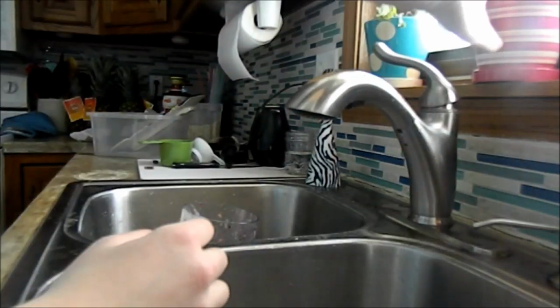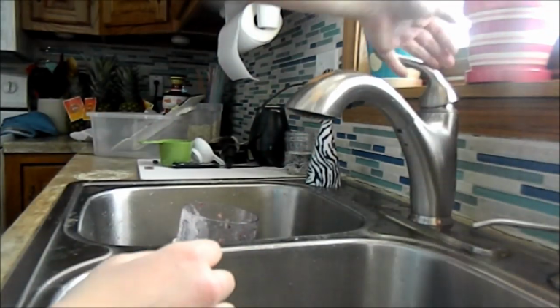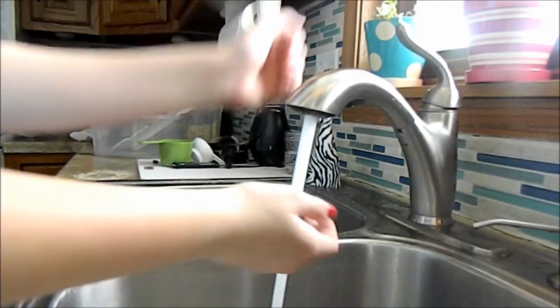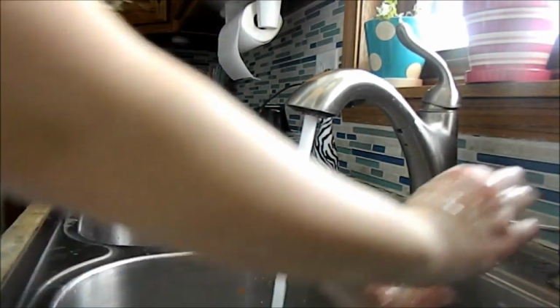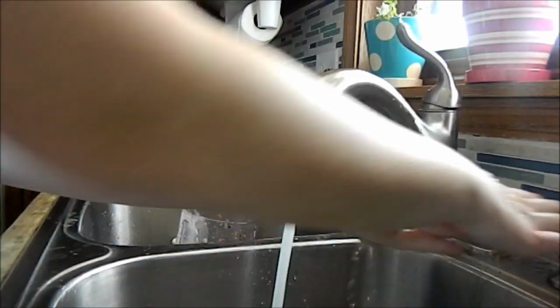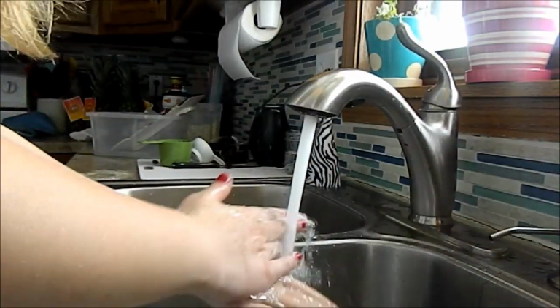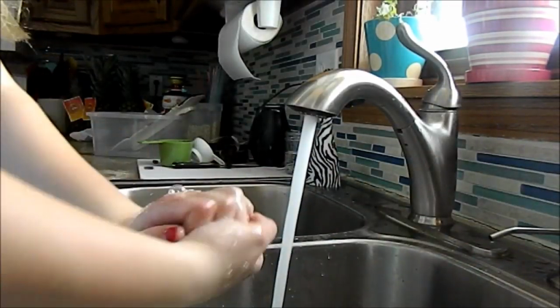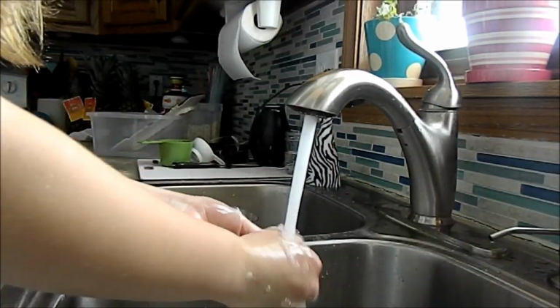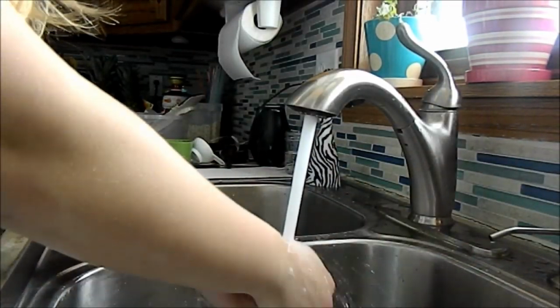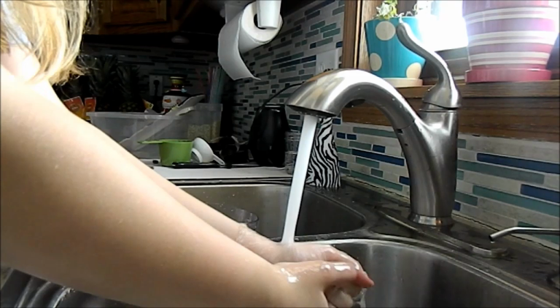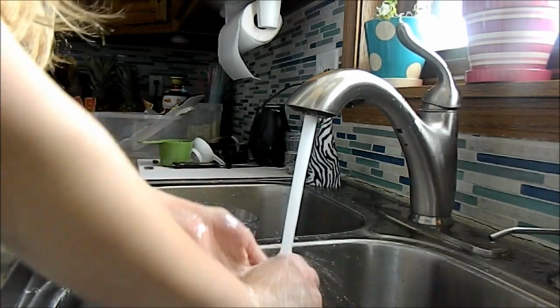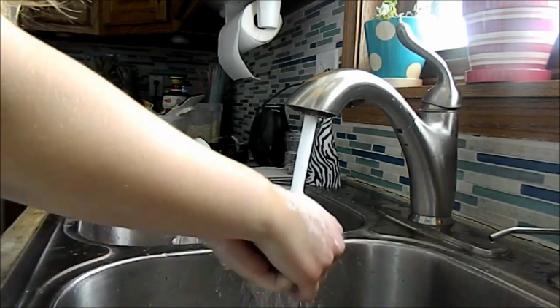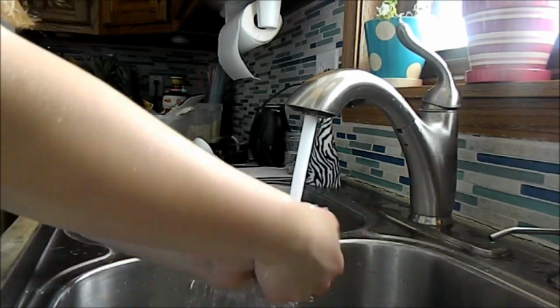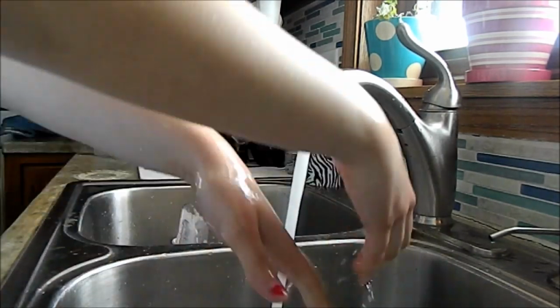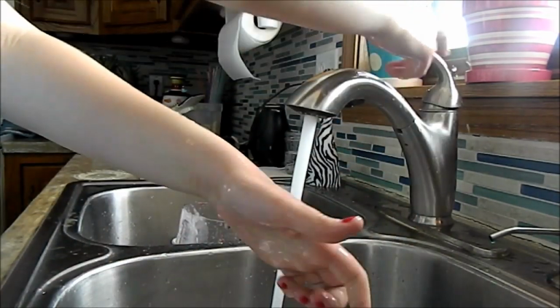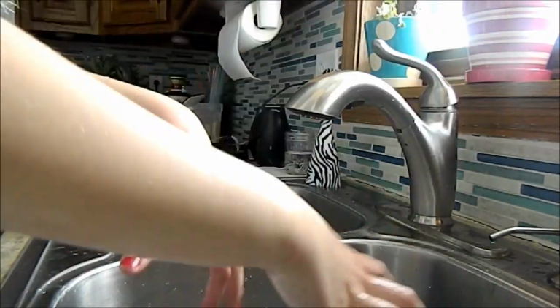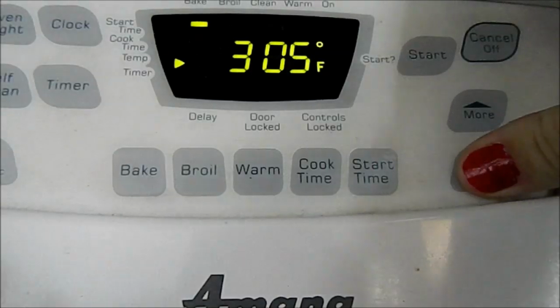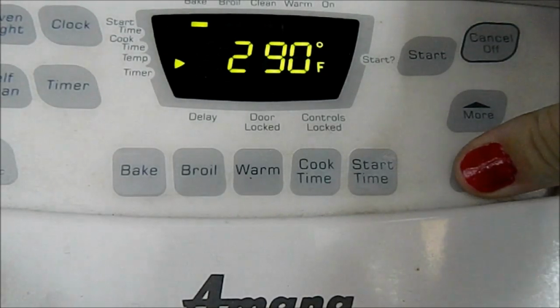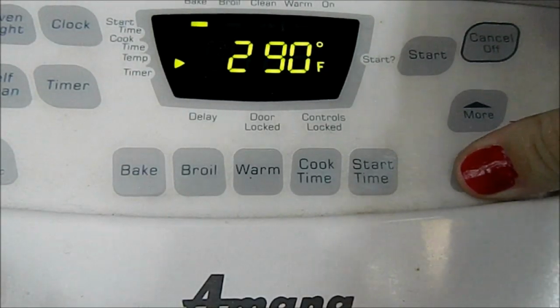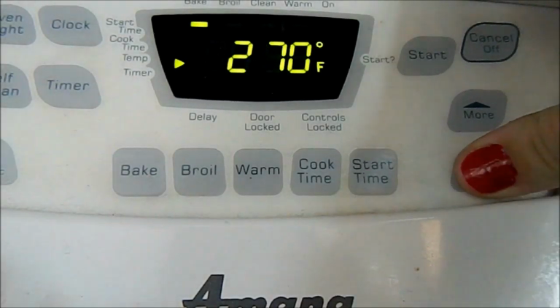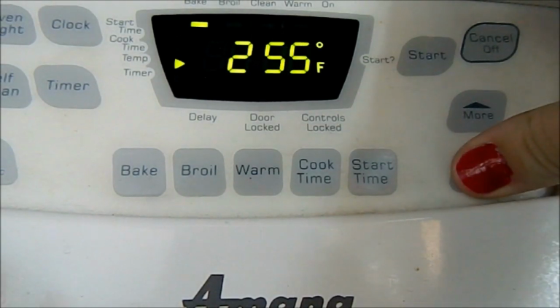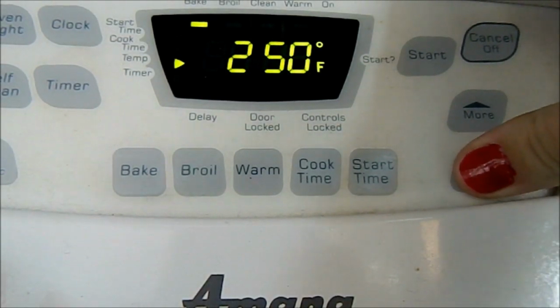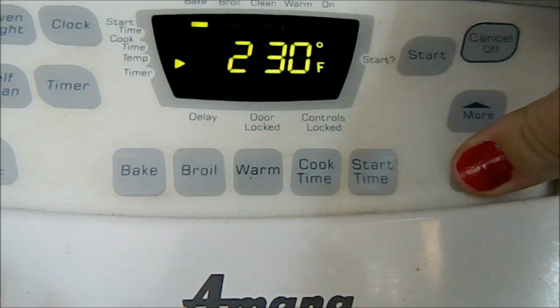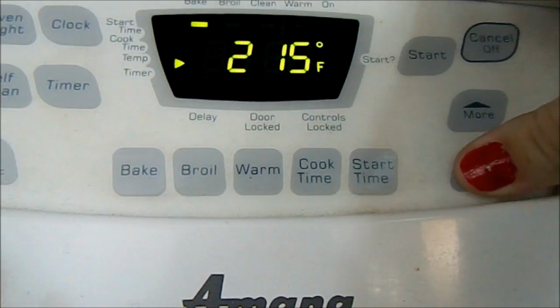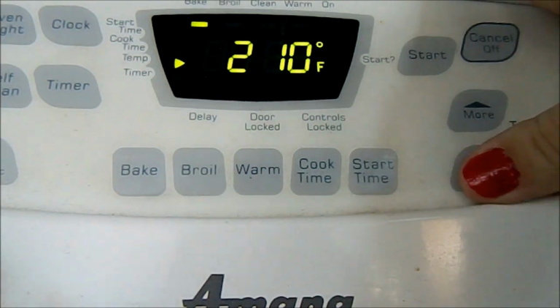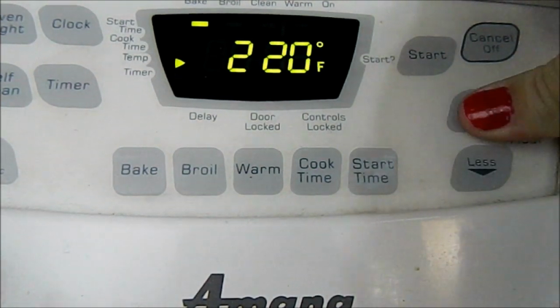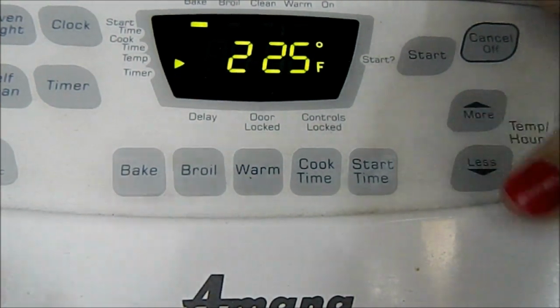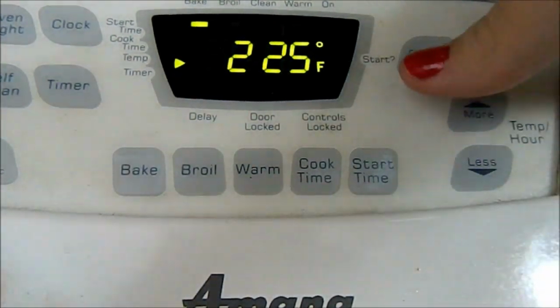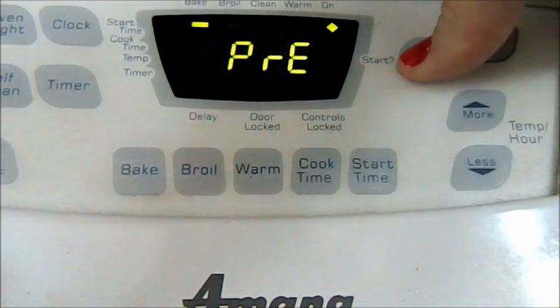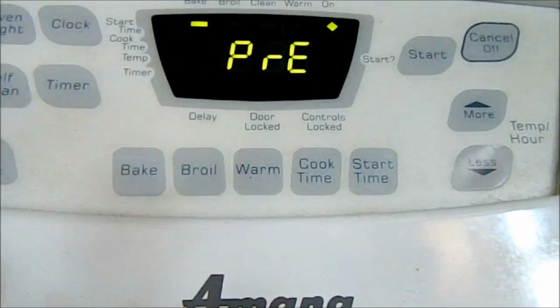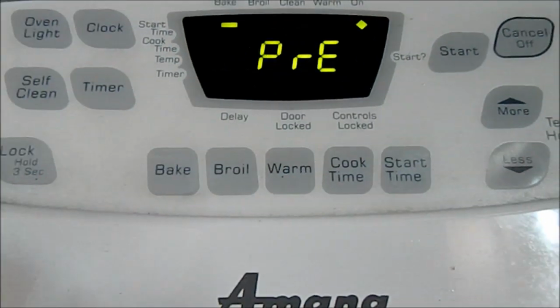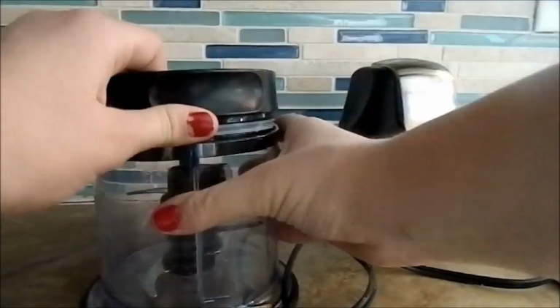First you're just going to wash your hands because we want to be sanitary. Next you're going to preheat your oven to 225, because these treats bake slowly at a low heat.